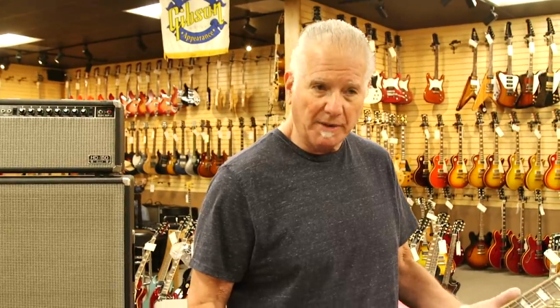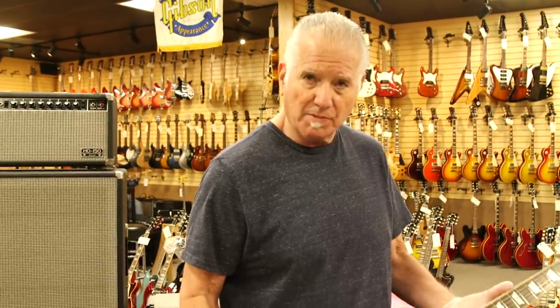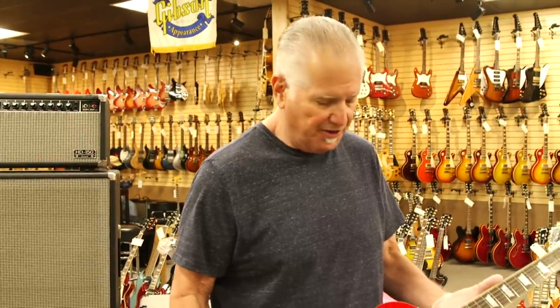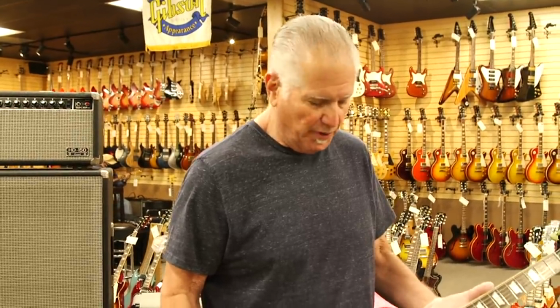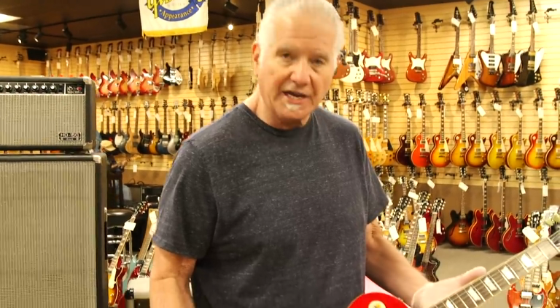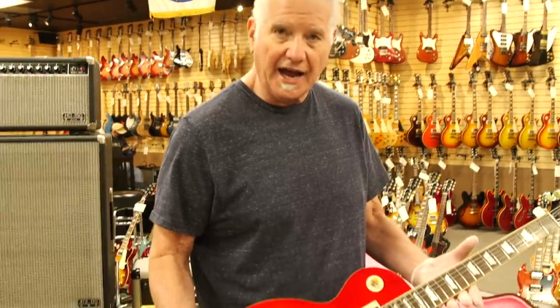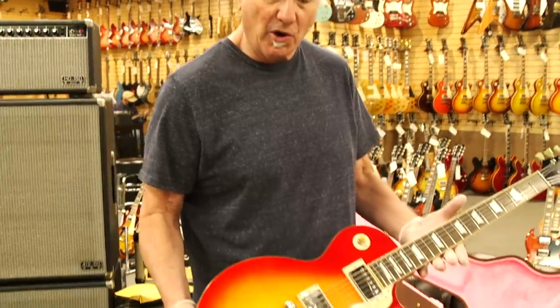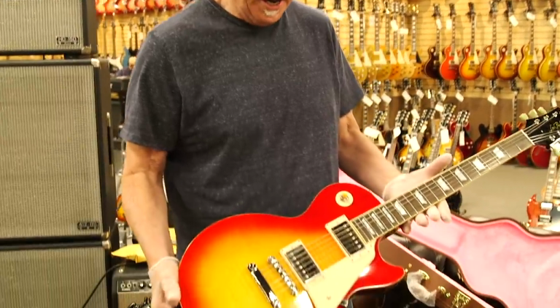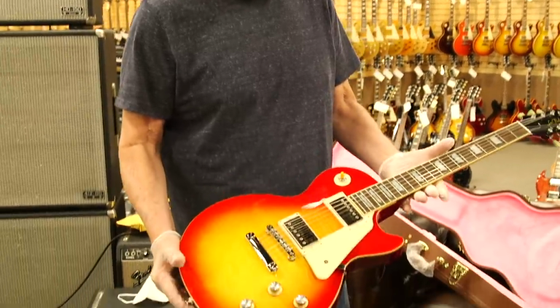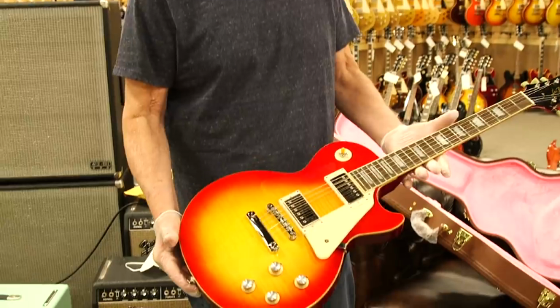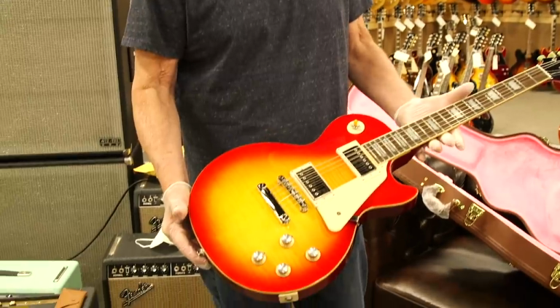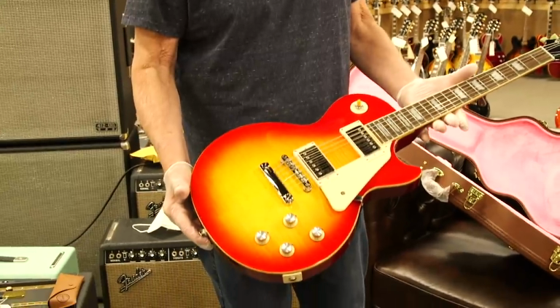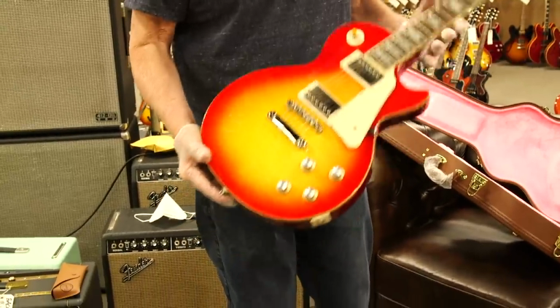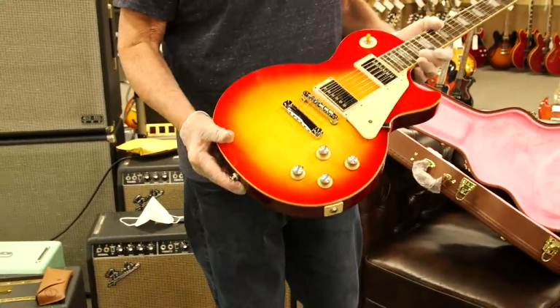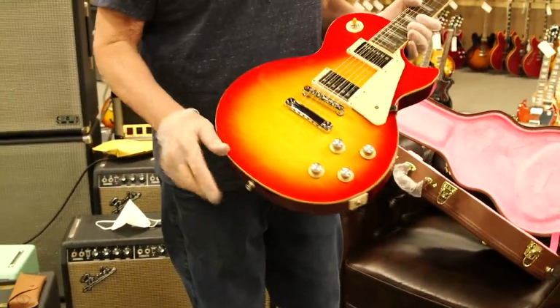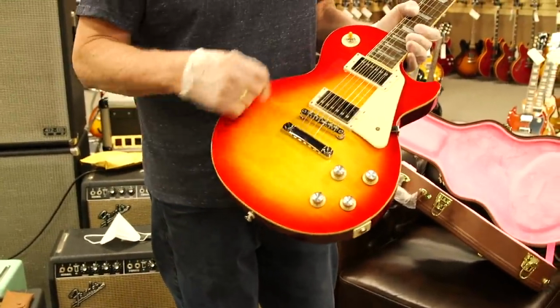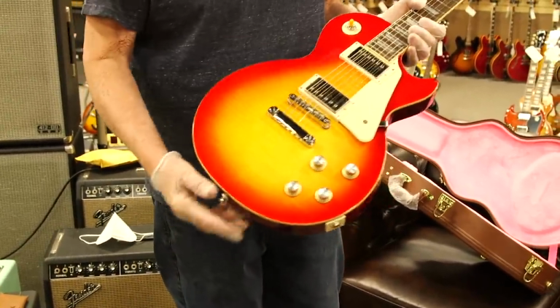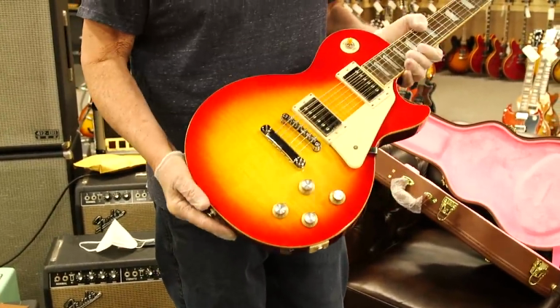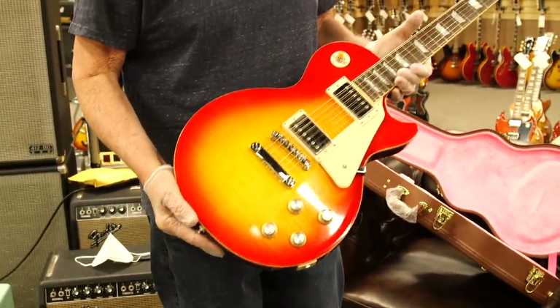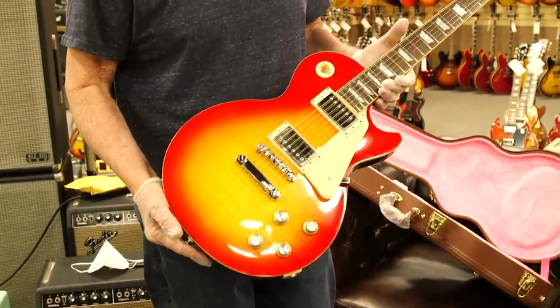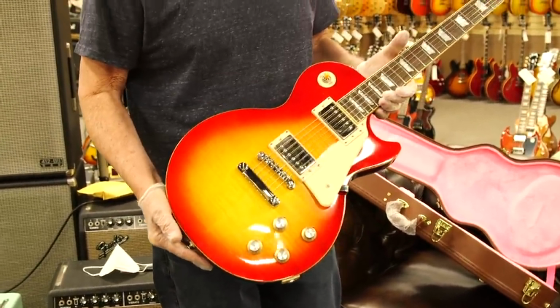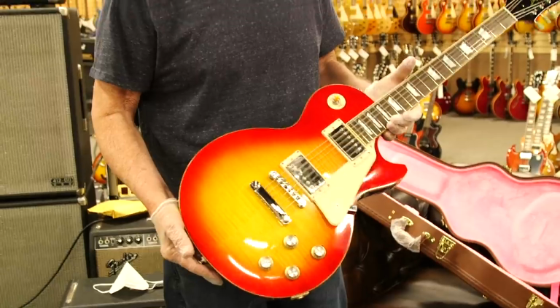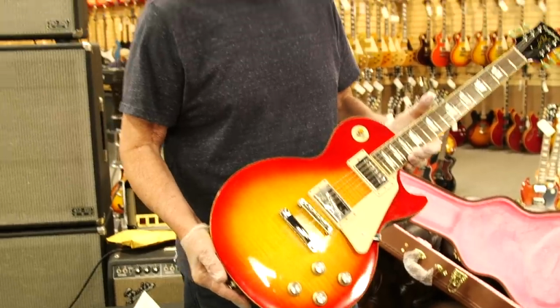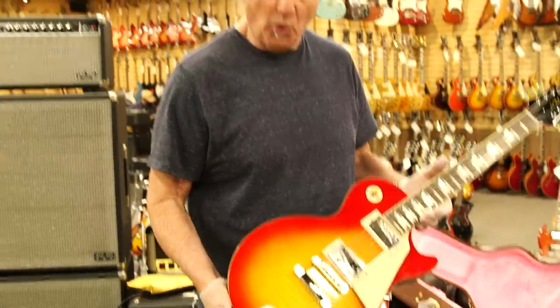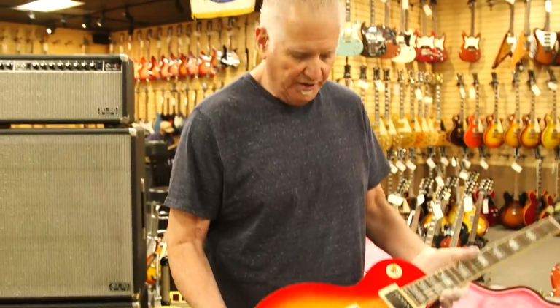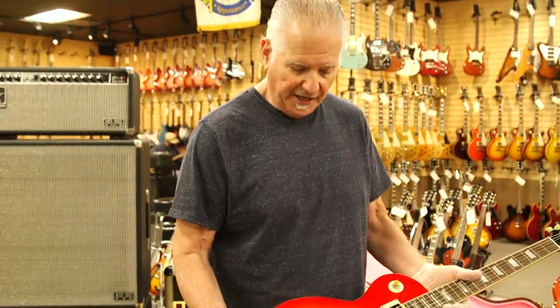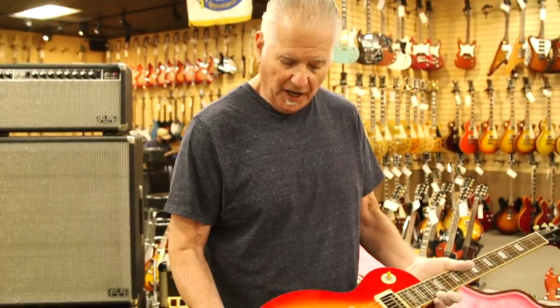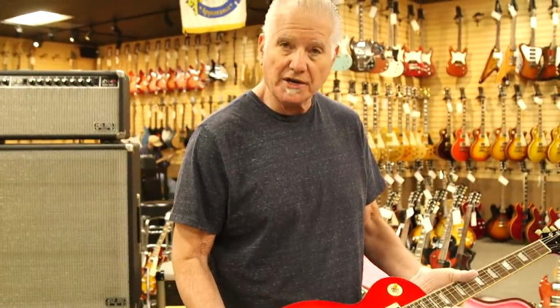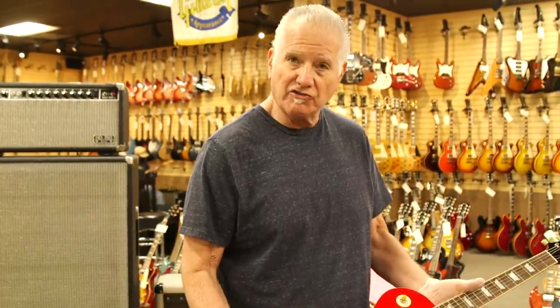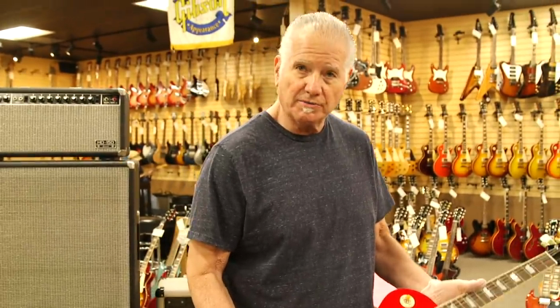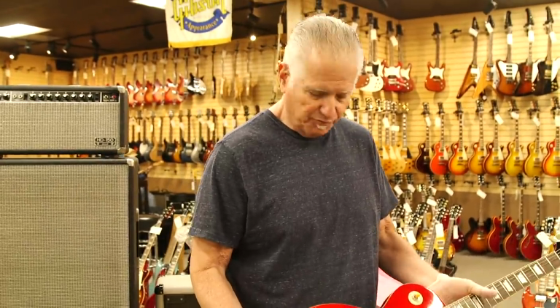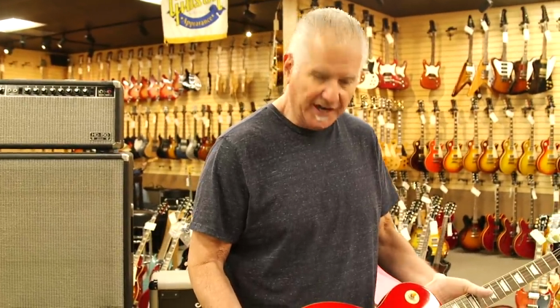My buddy Bart Coopersmith, really good guy out in New York and really sweet guitar. We're going to get Joe to sign it and we're going to try to raise some money for the homeless. Pretty cool — thank you Bart, thank you Joe, appreciate it.